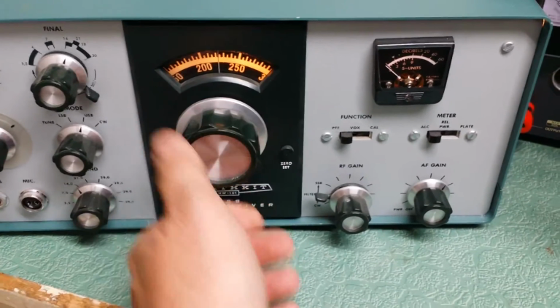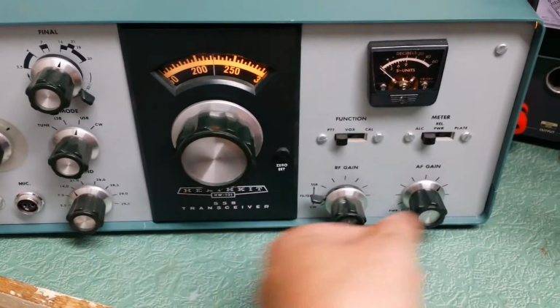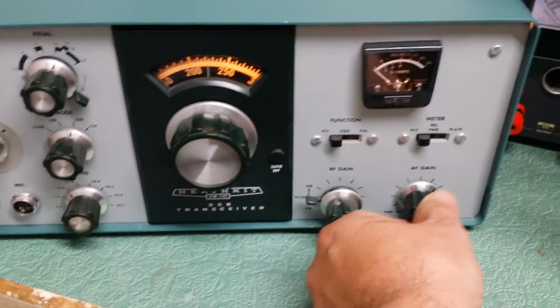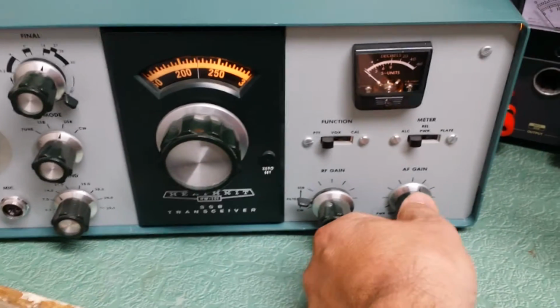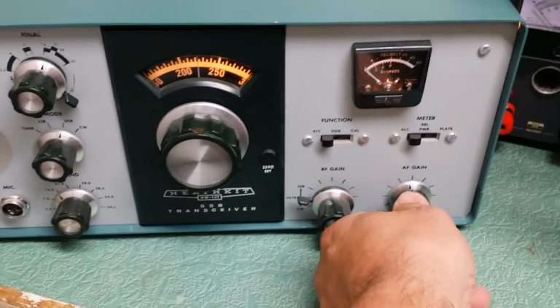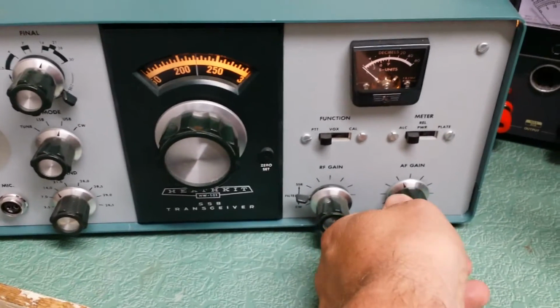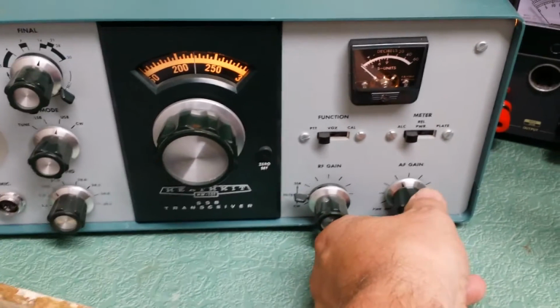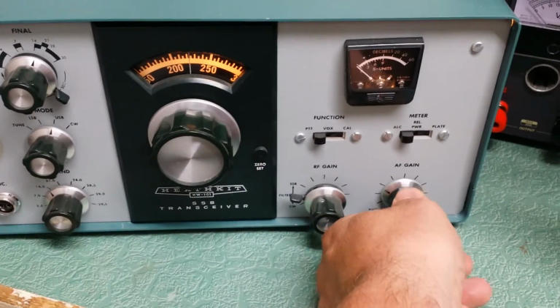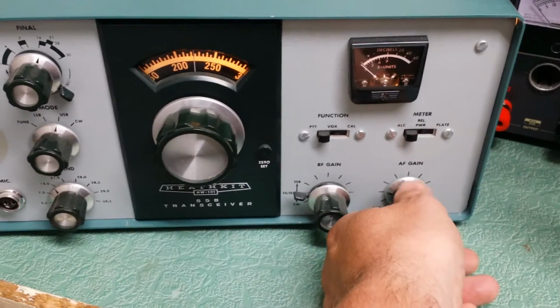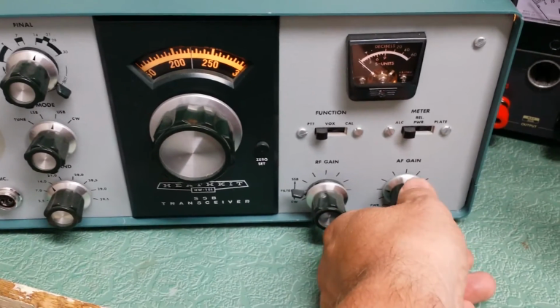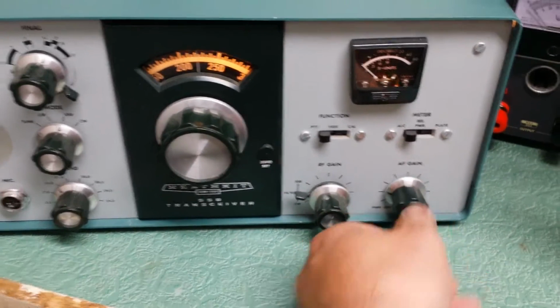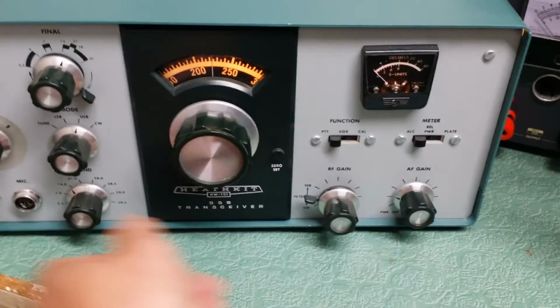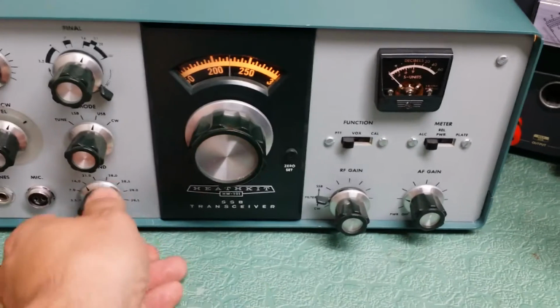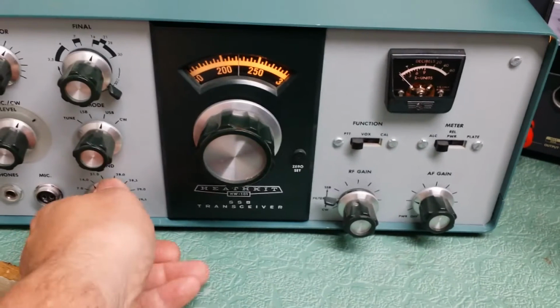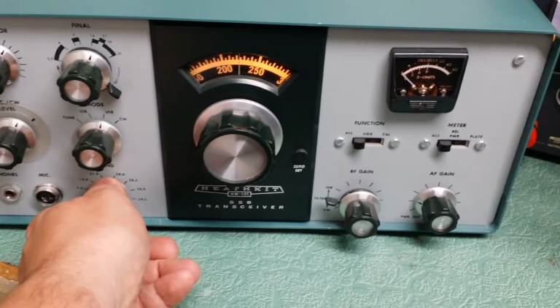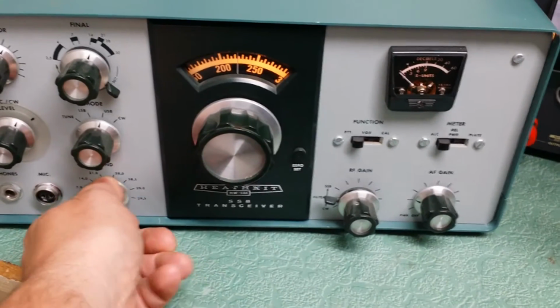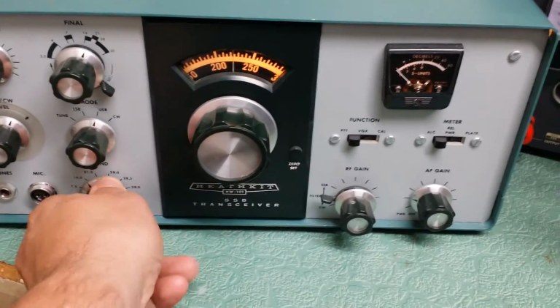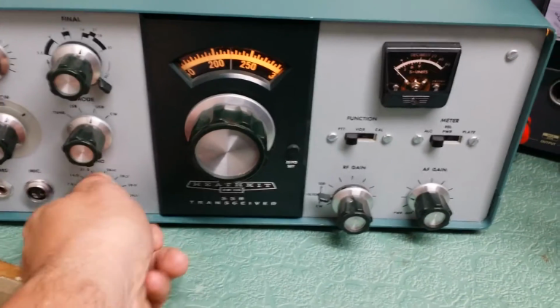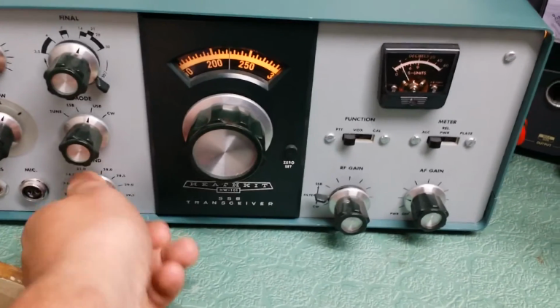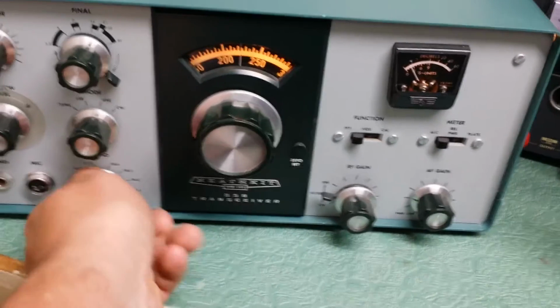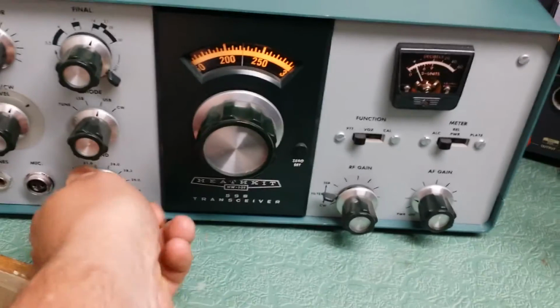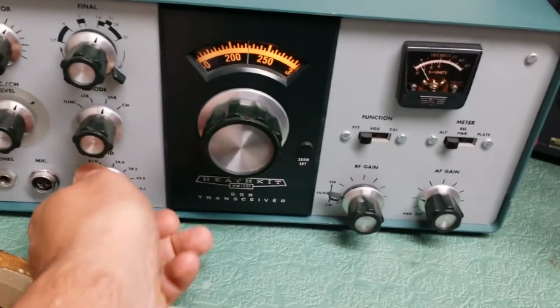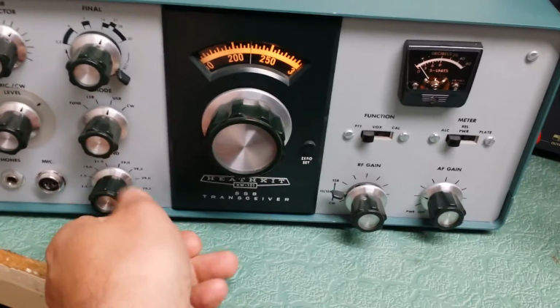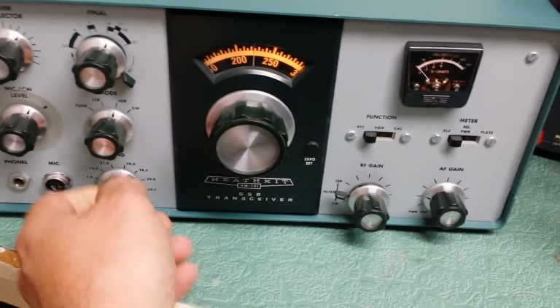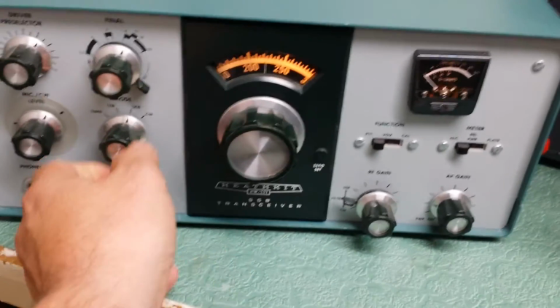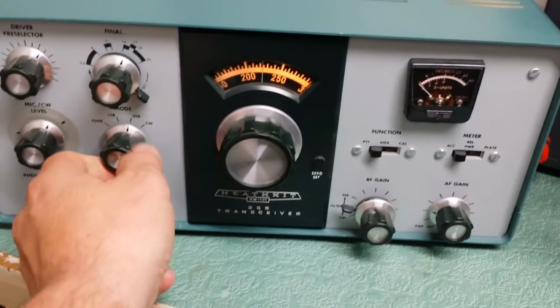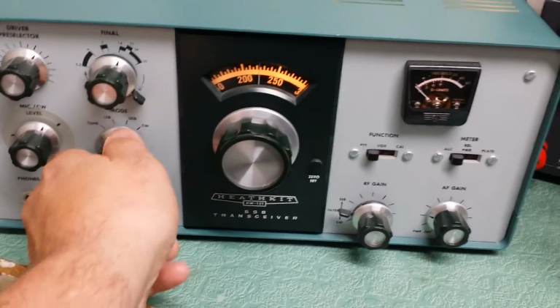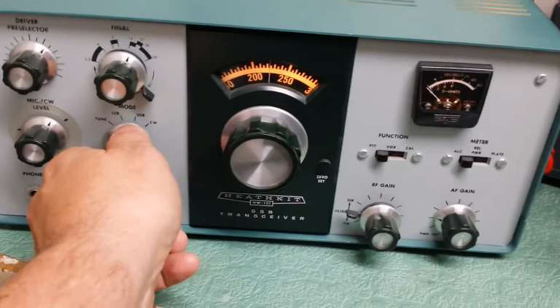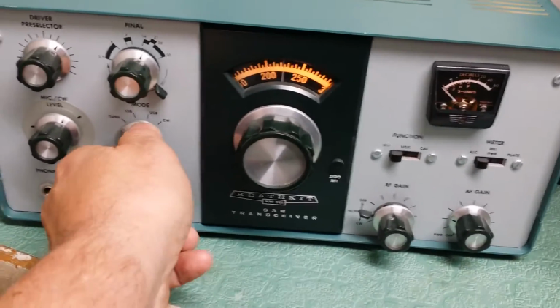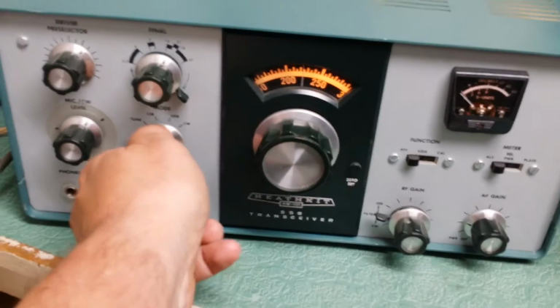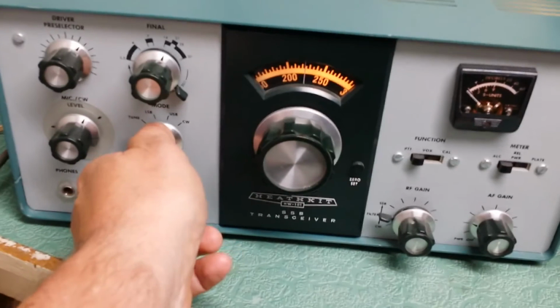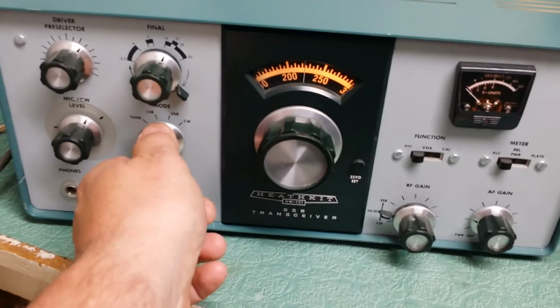As you can see it does receive, and I haven't tried the other bands. Let's try 75 meters — go to lower sideband here. There we go.